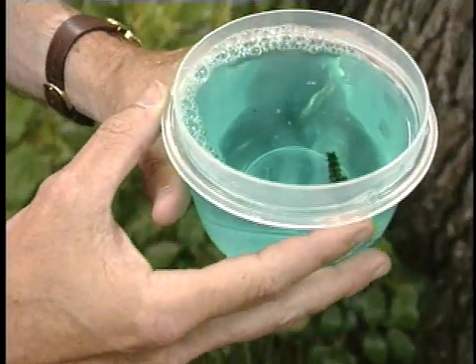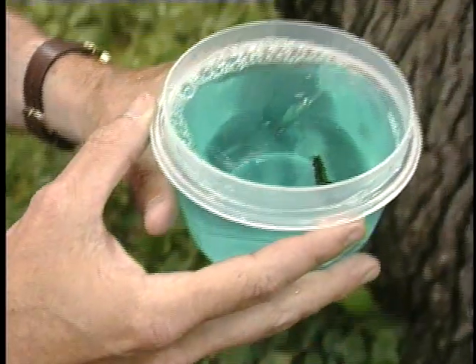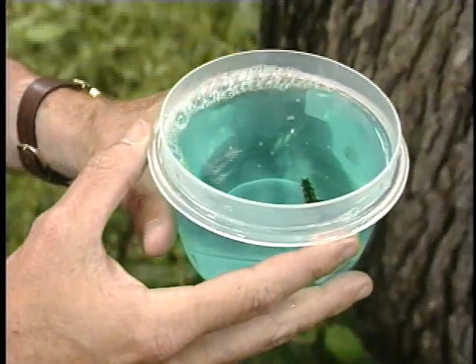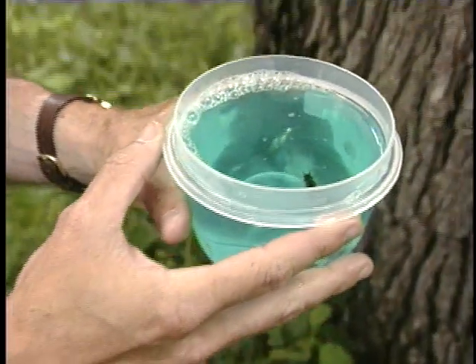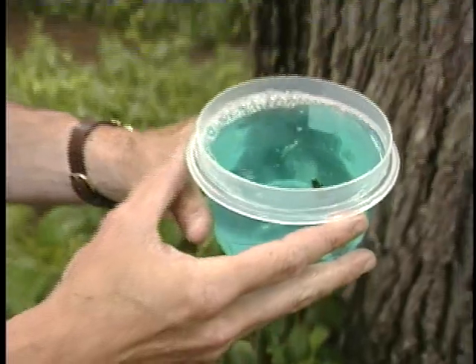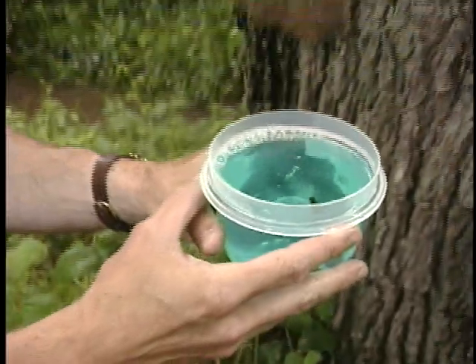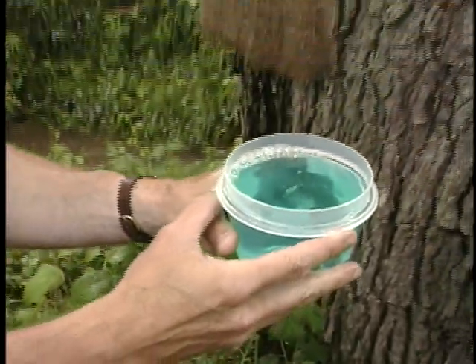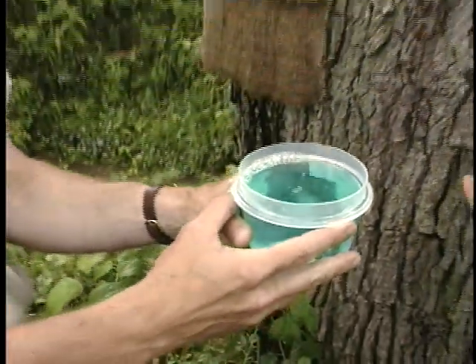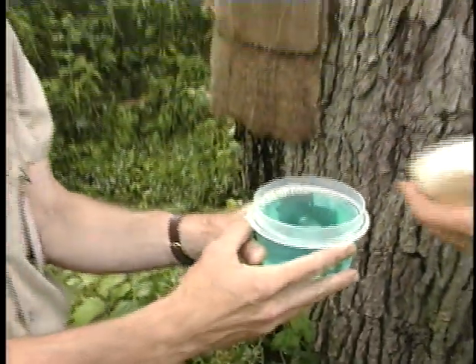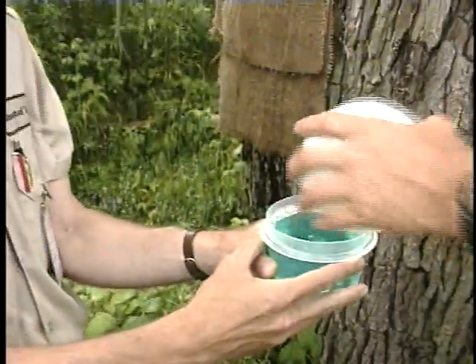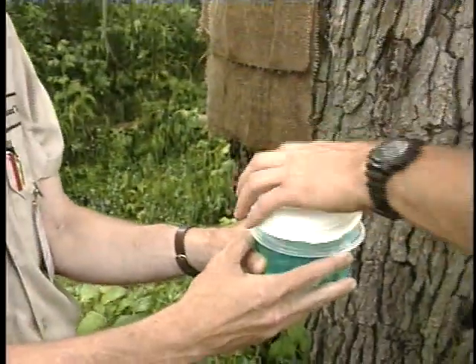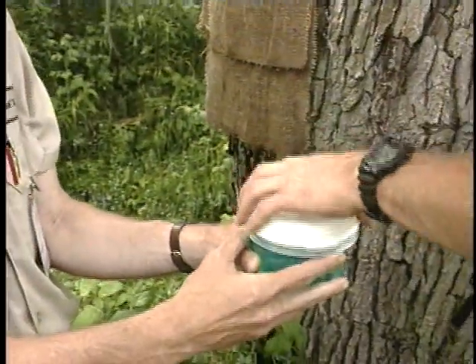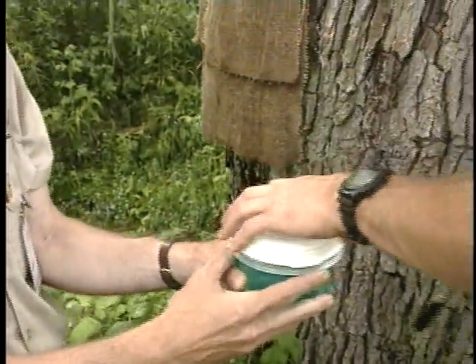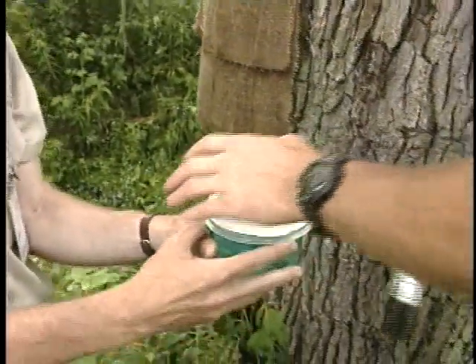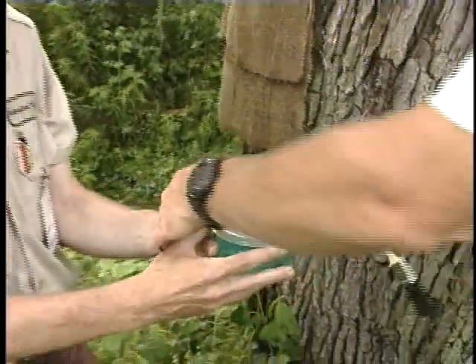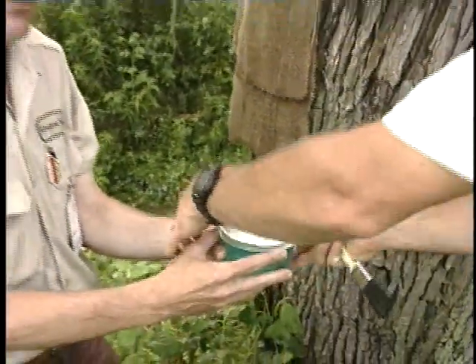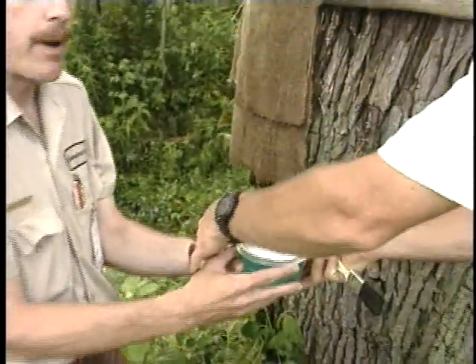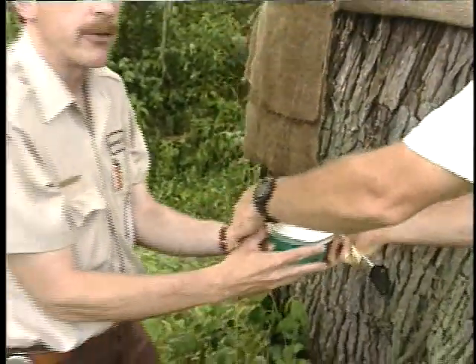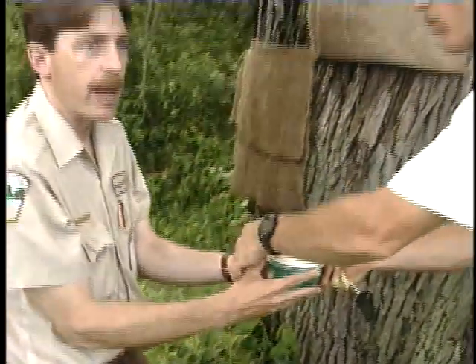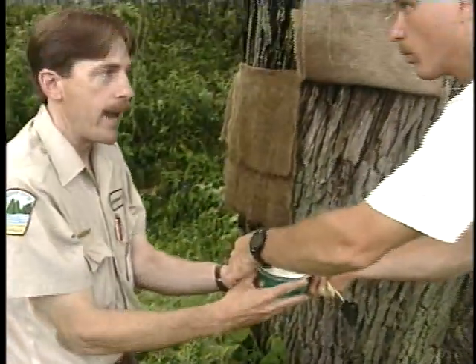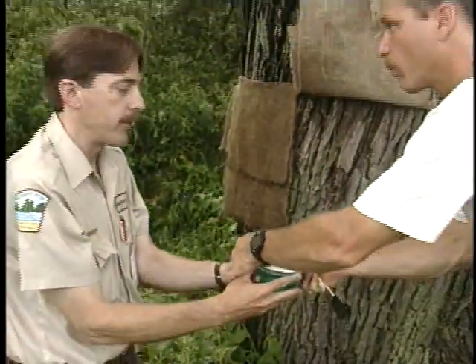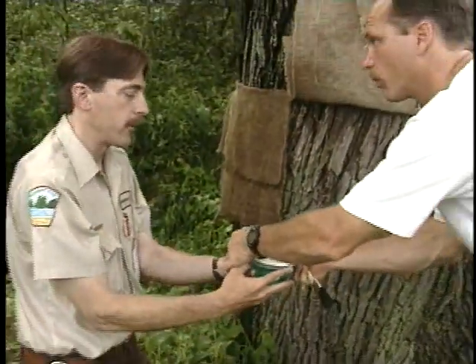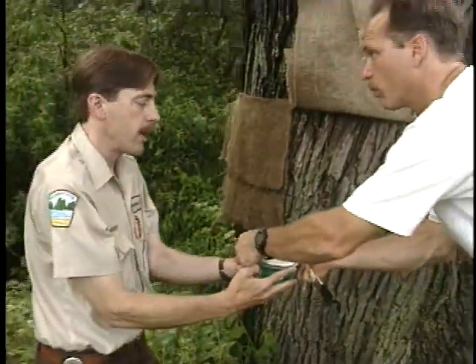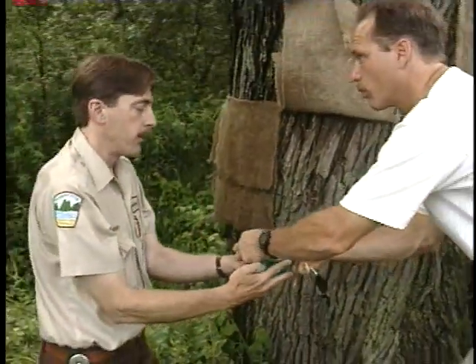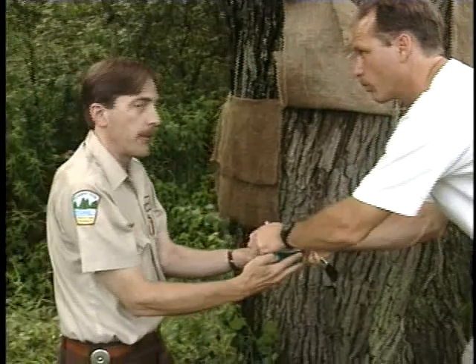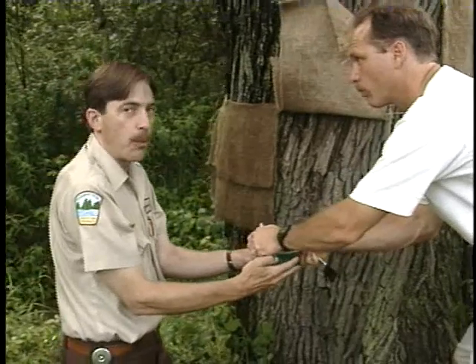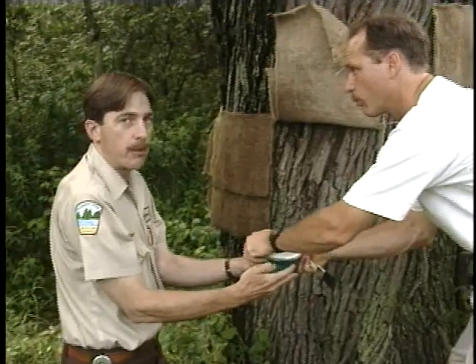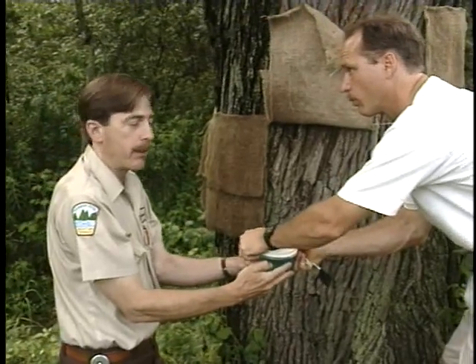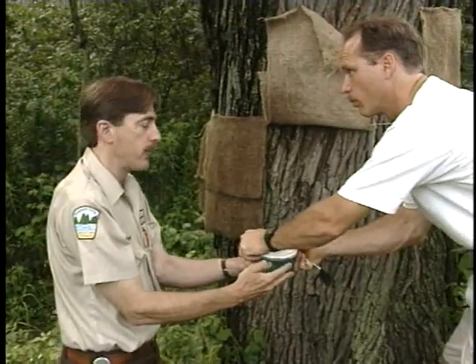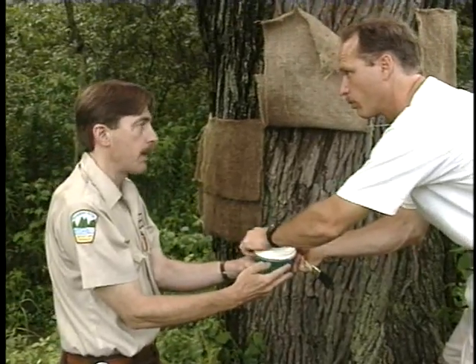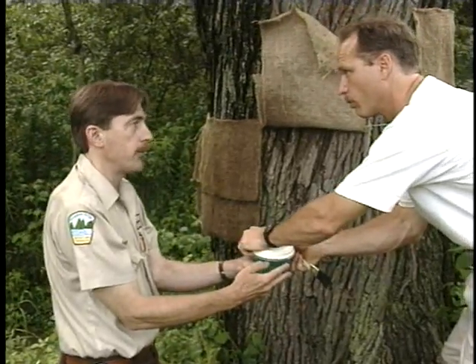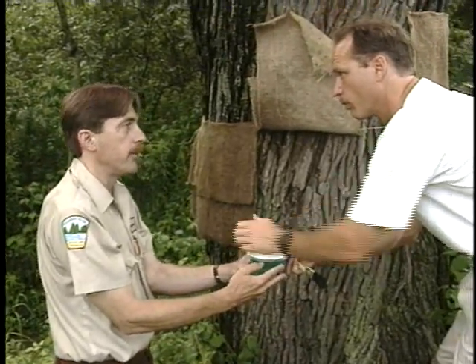I bought this container of dish soap for a dollar, and the insecticidal soap is eight and a half dollars for a pint. There's enough soap in there to probably last you a couple of seasons.